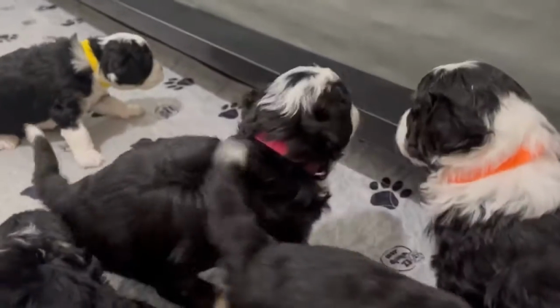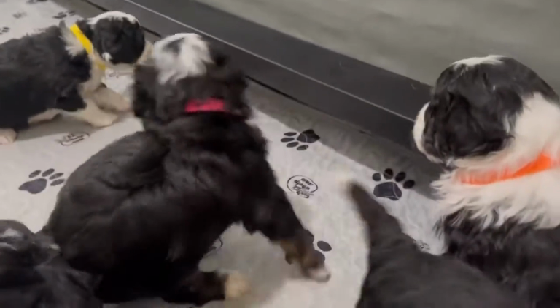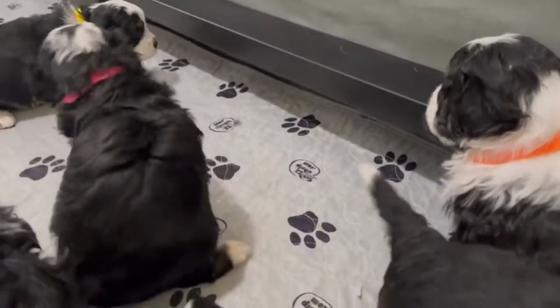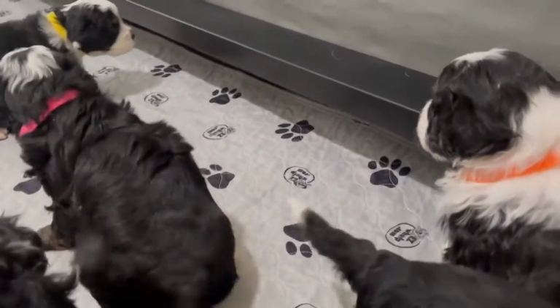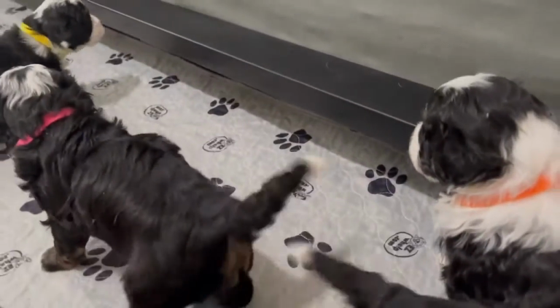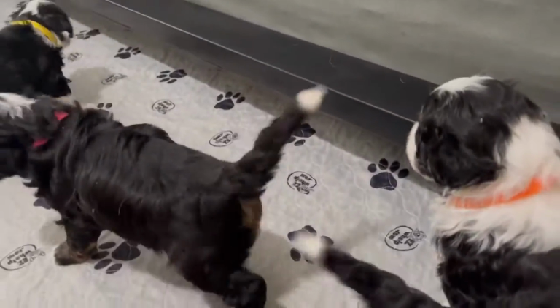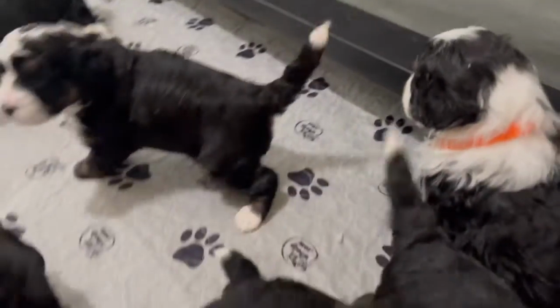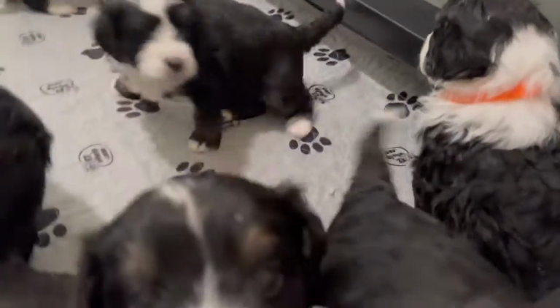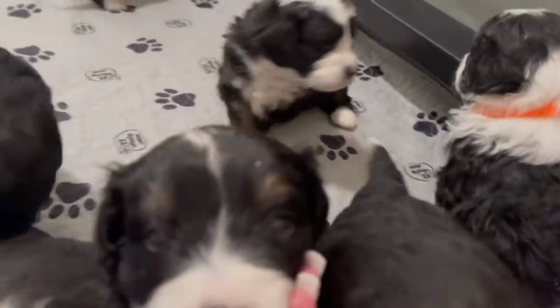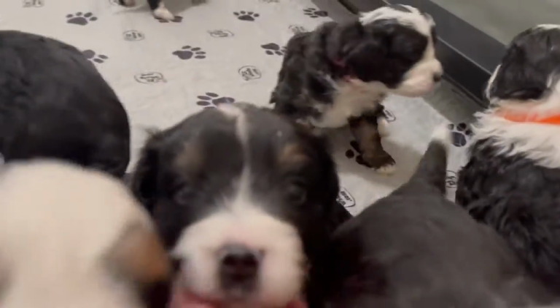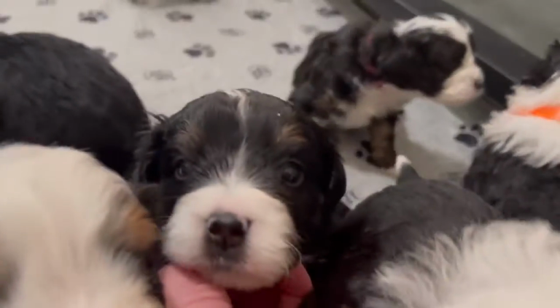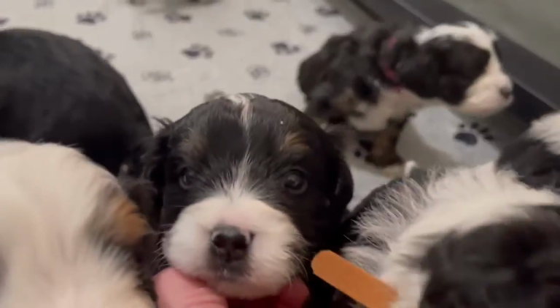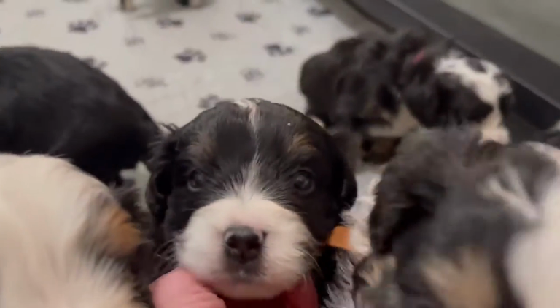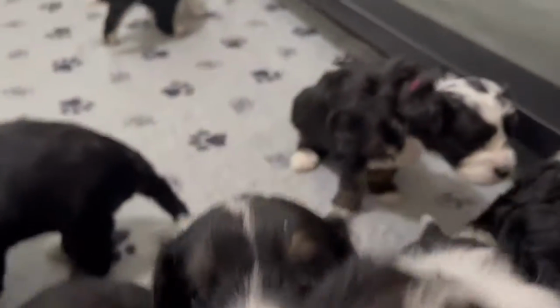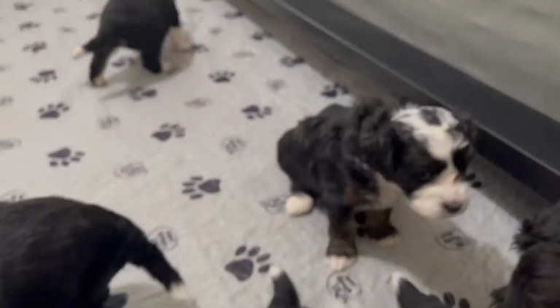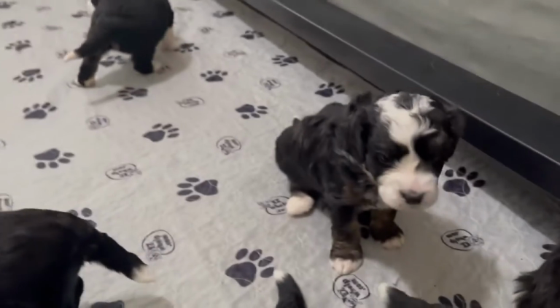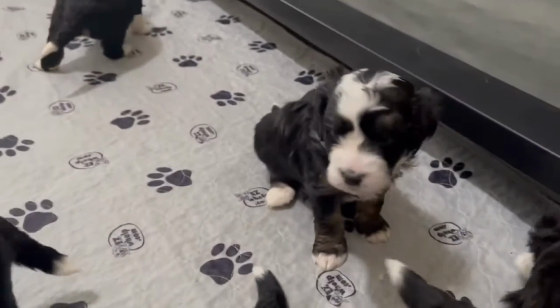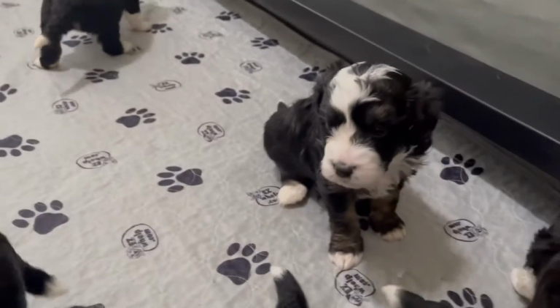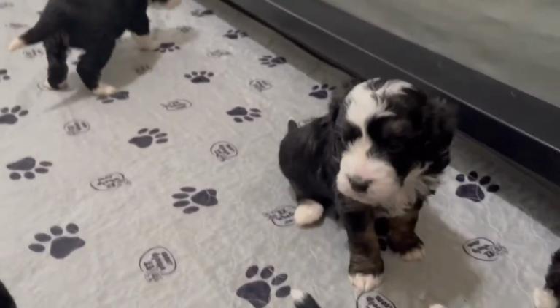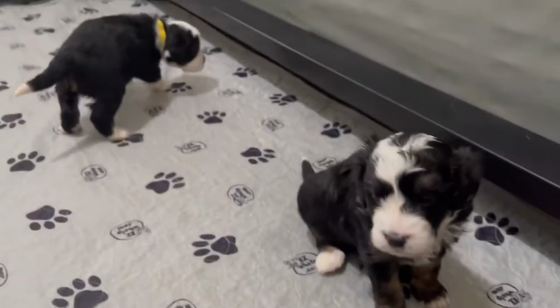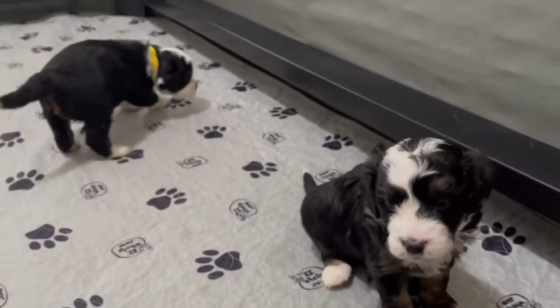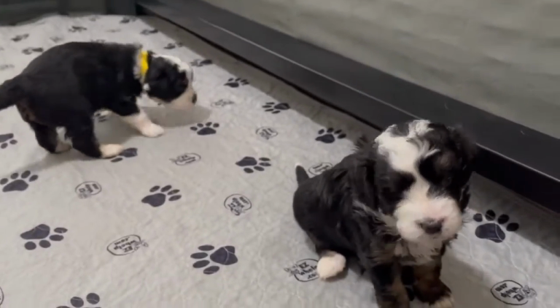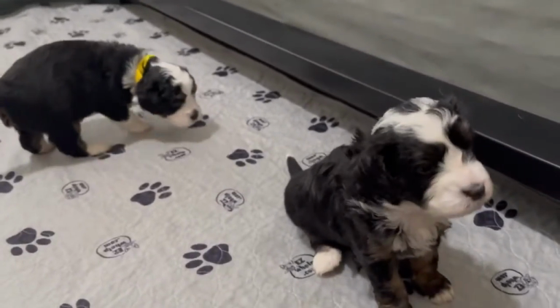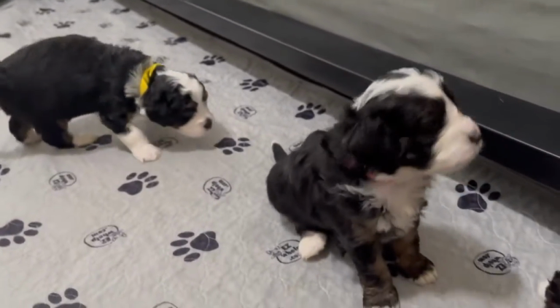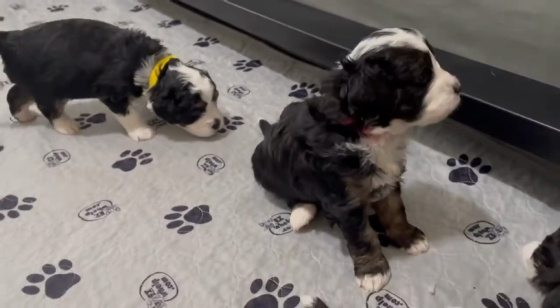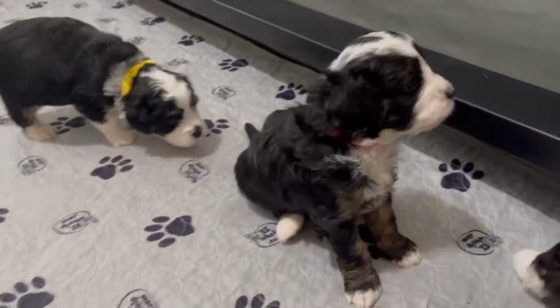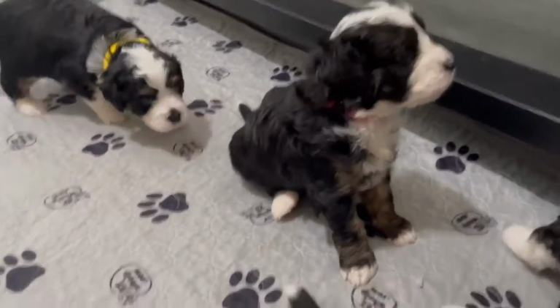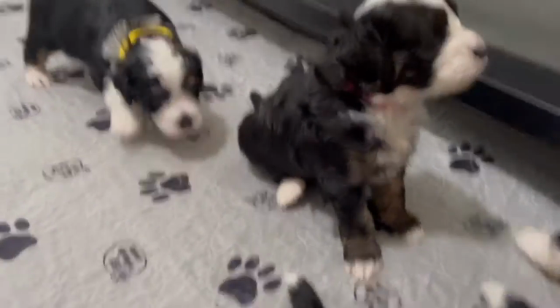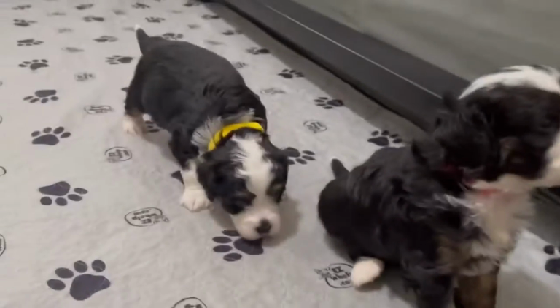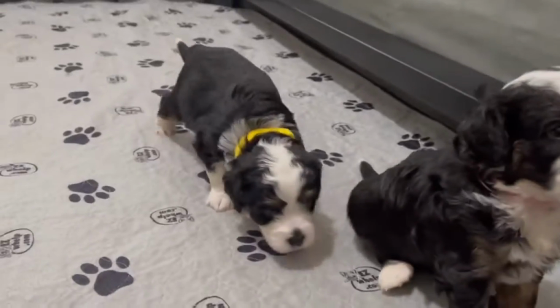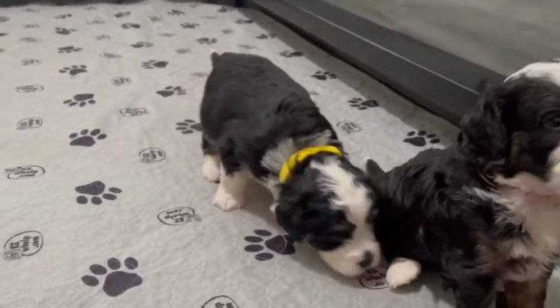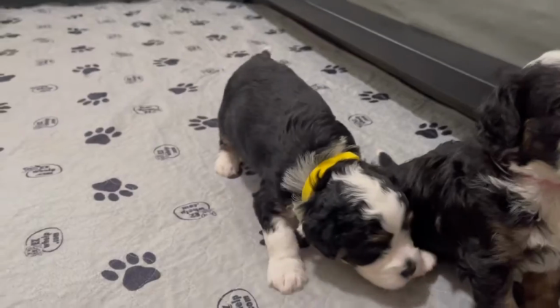Let's go ahead and pet this dark blue boy. And there's little yellow boy back there. Come here, sweetie. There's yellow boy.